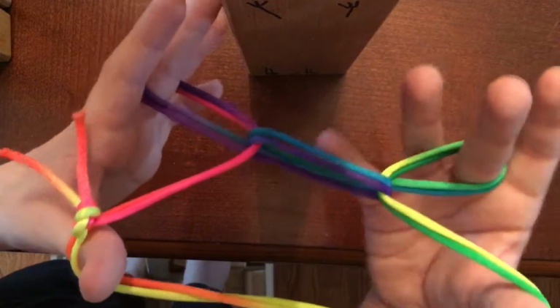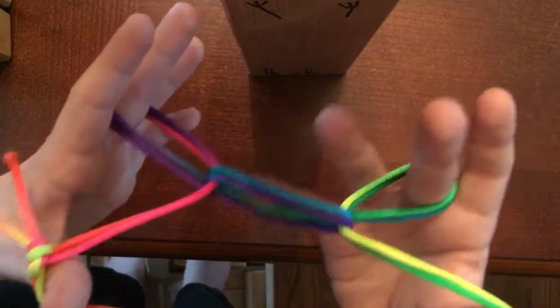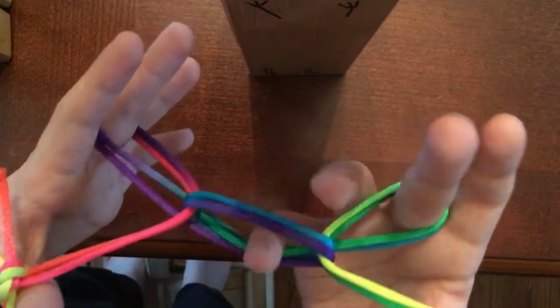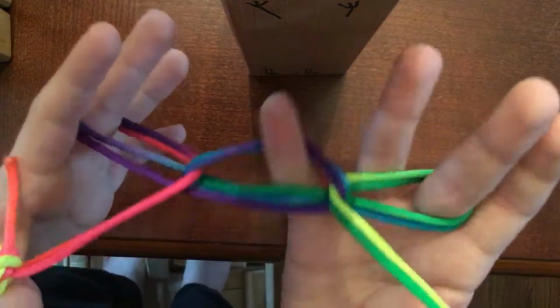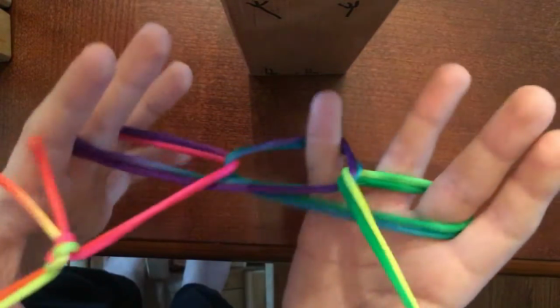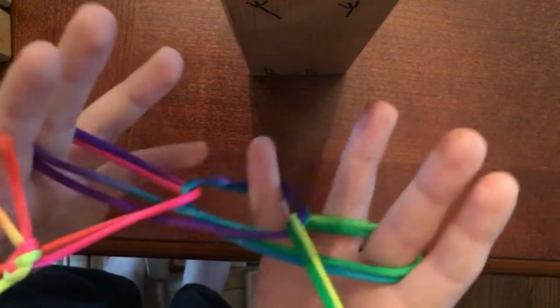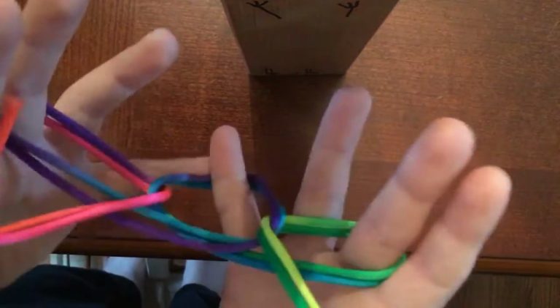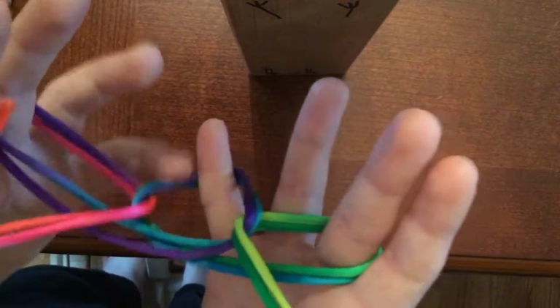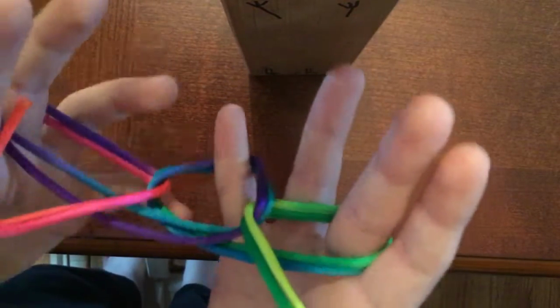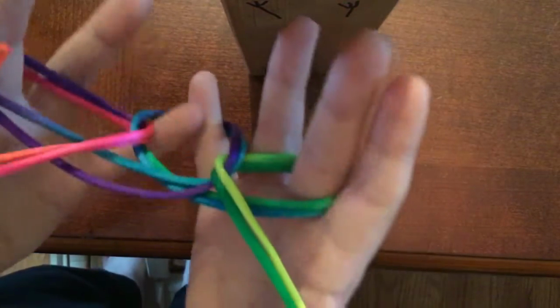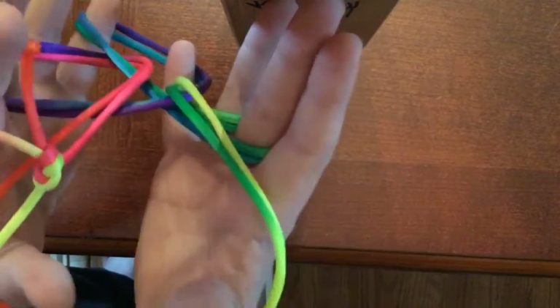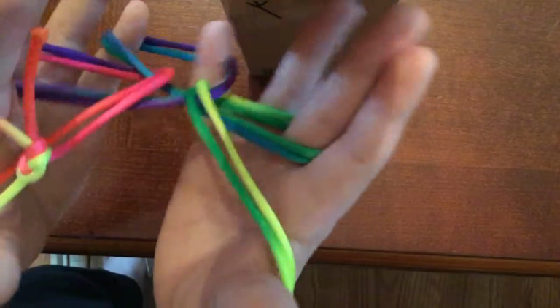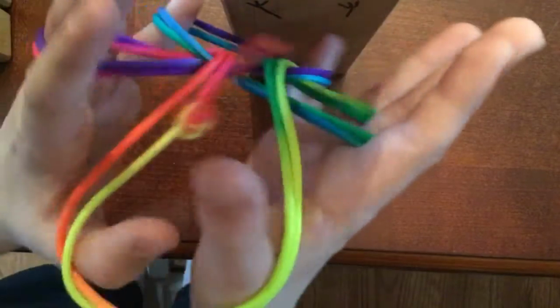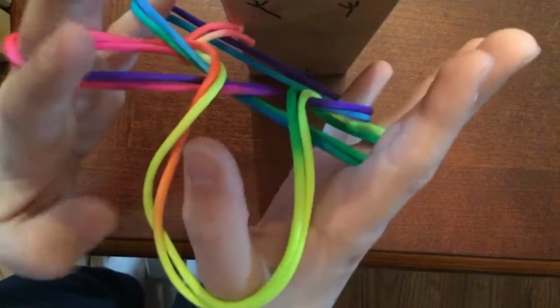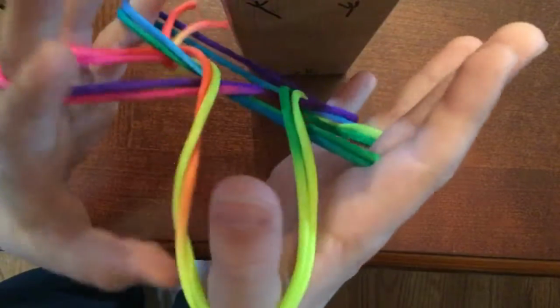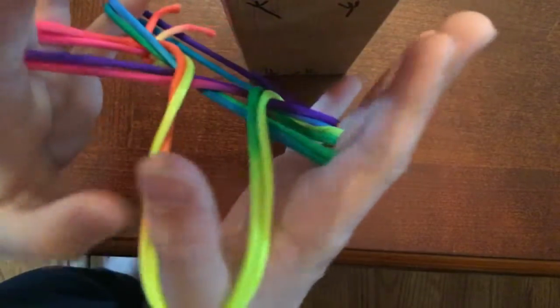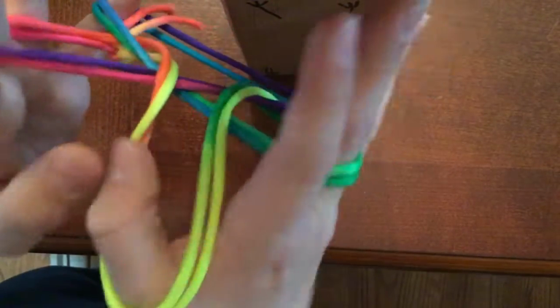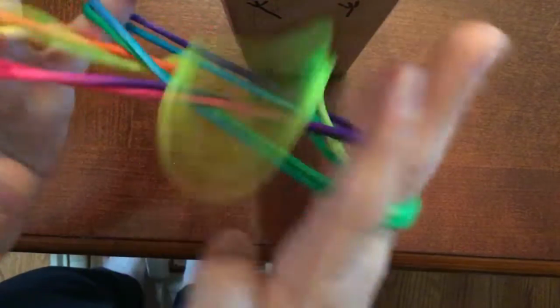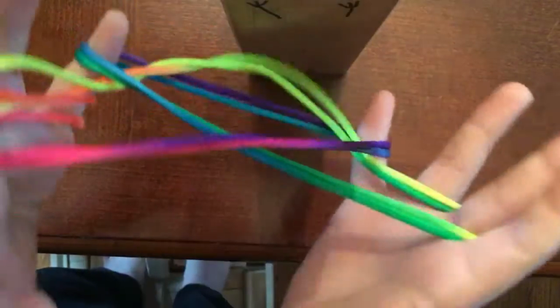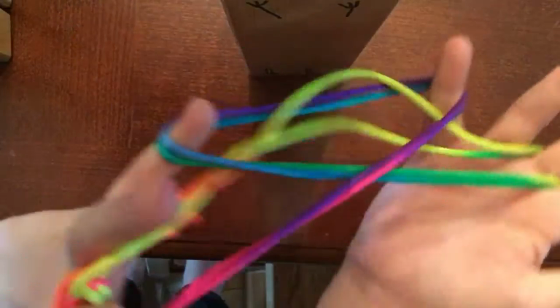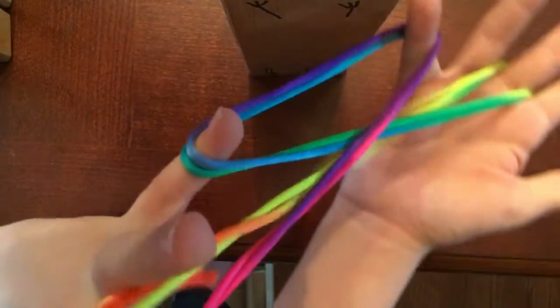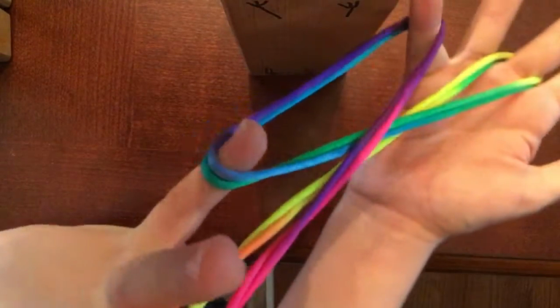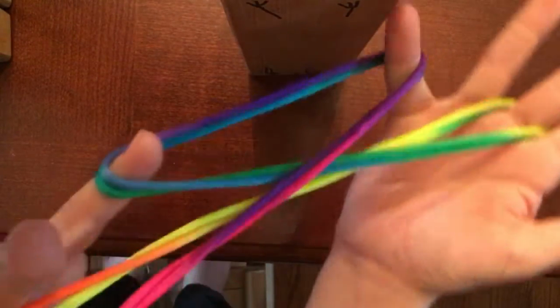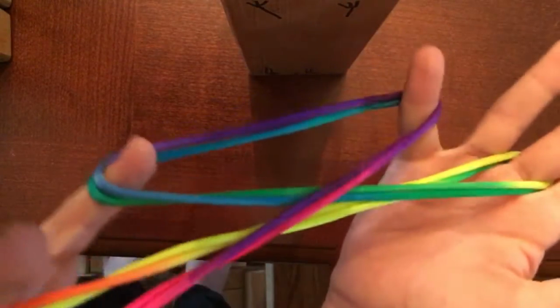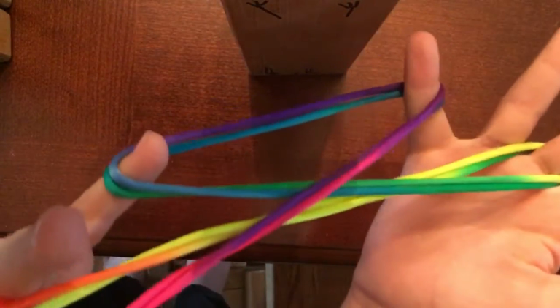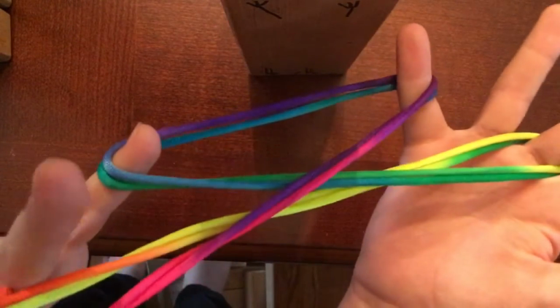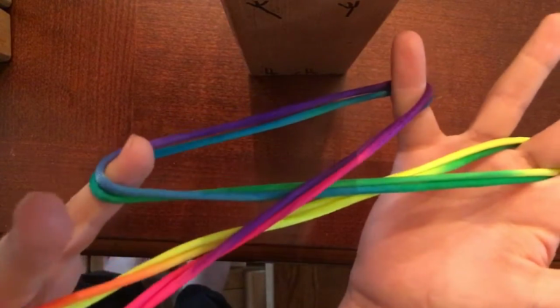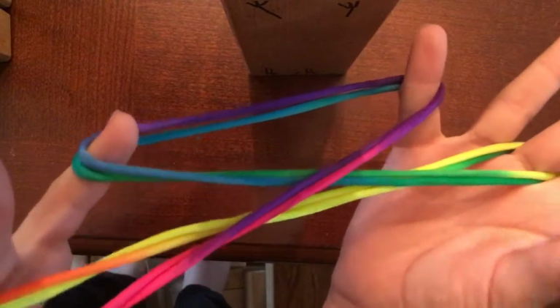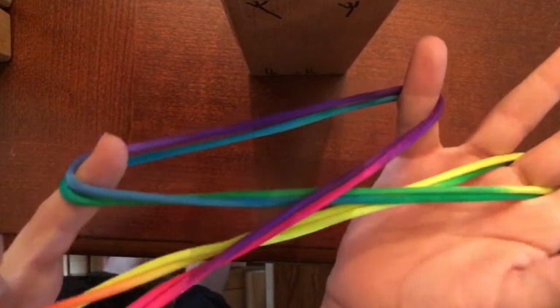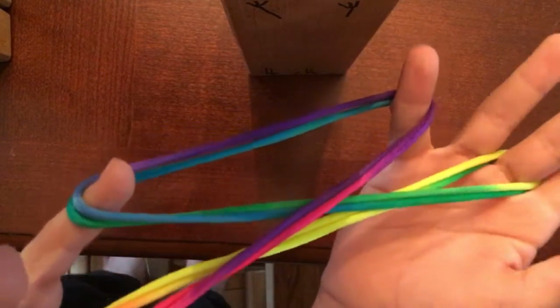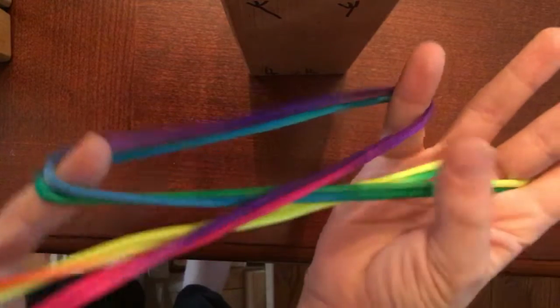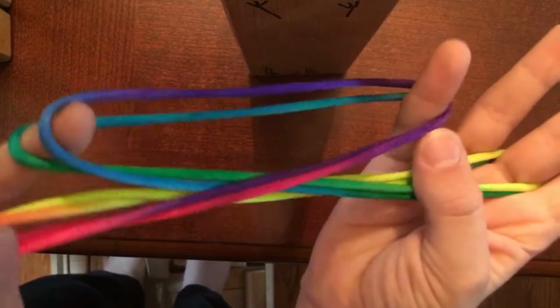Next, you put your pinkies through here and let your thumbs go. So you have this weird position like this.